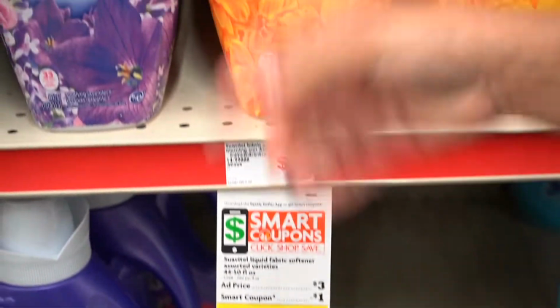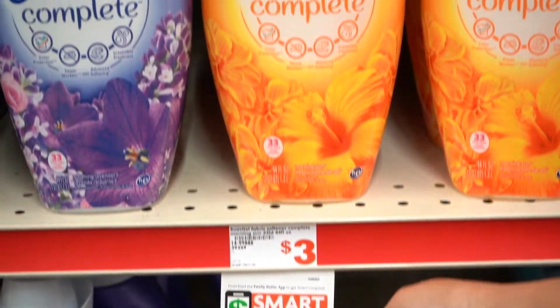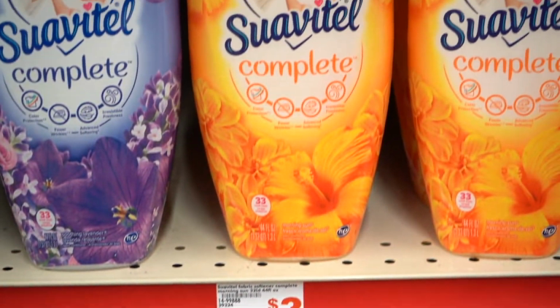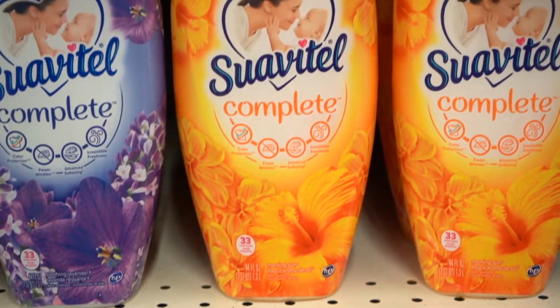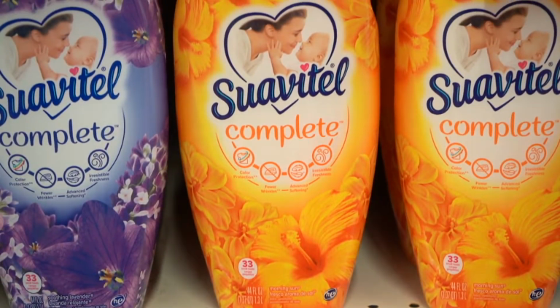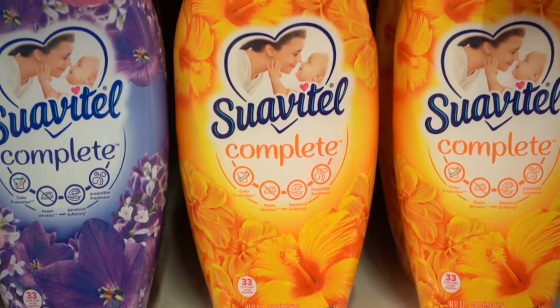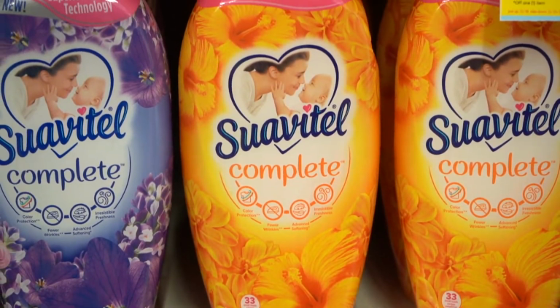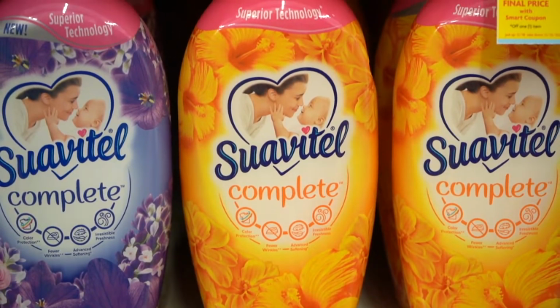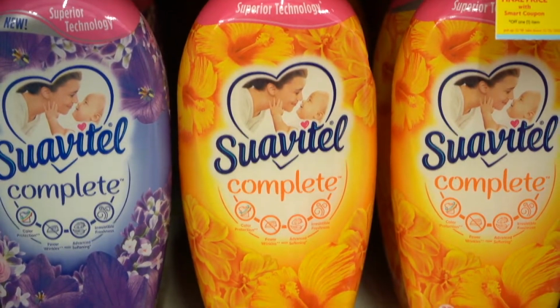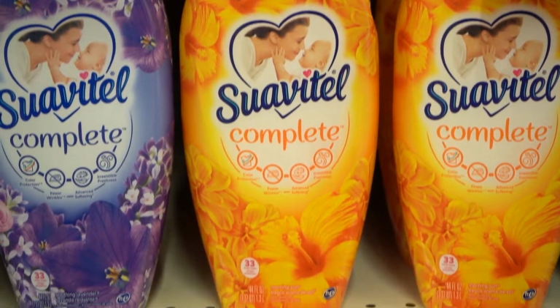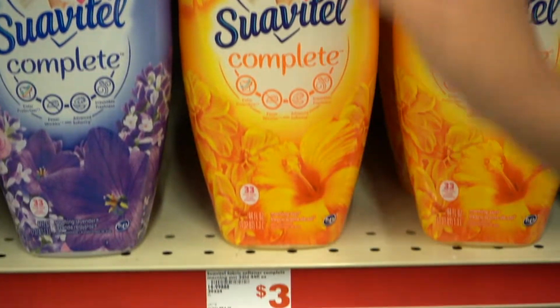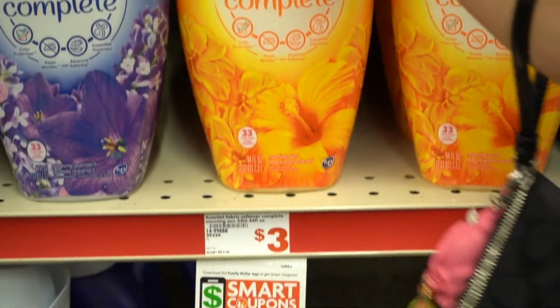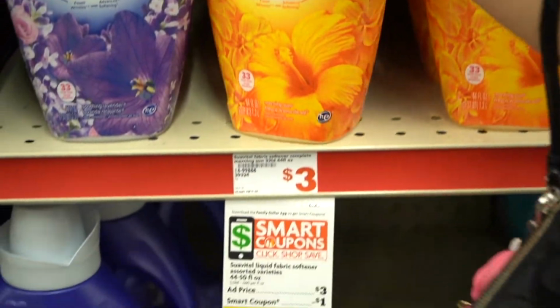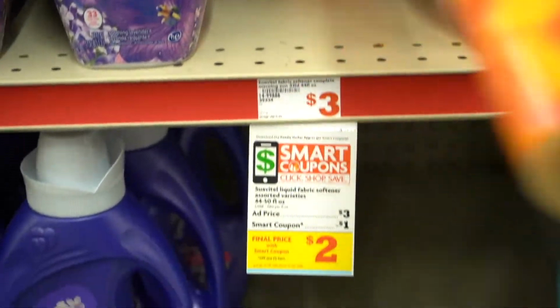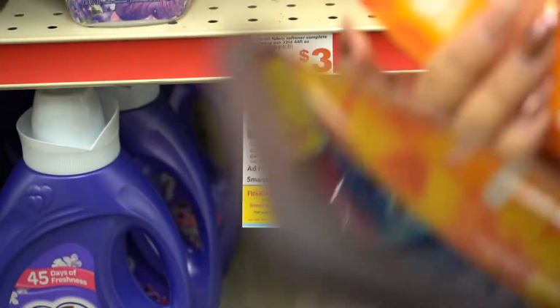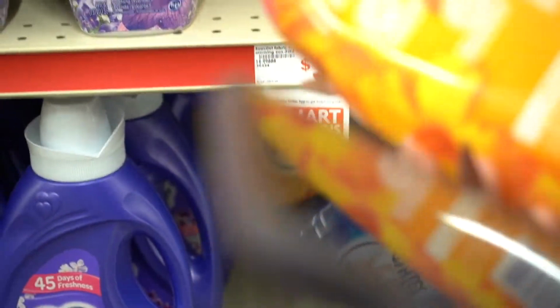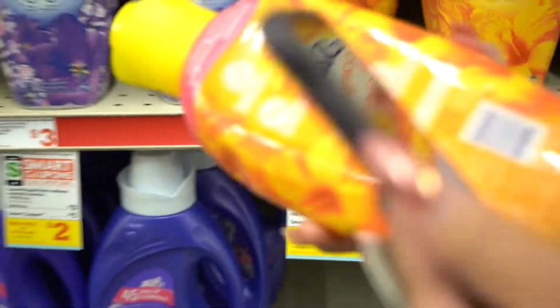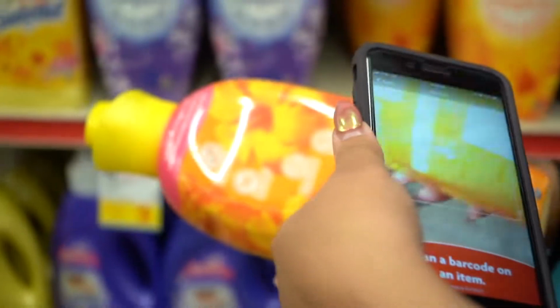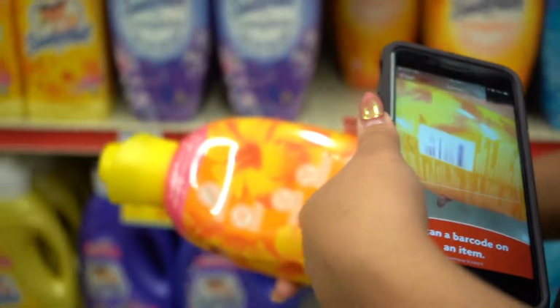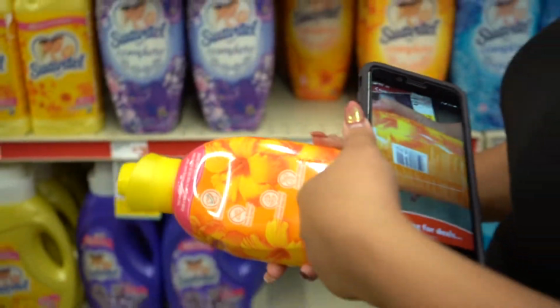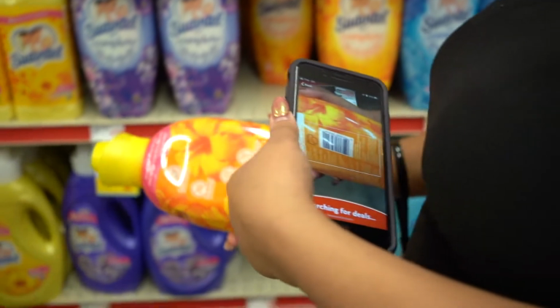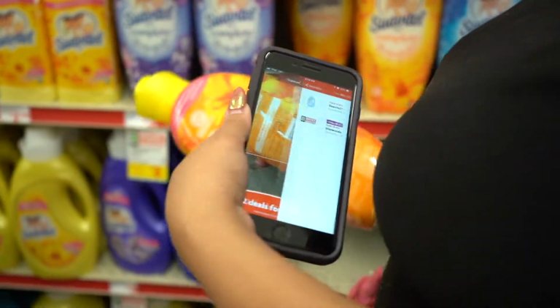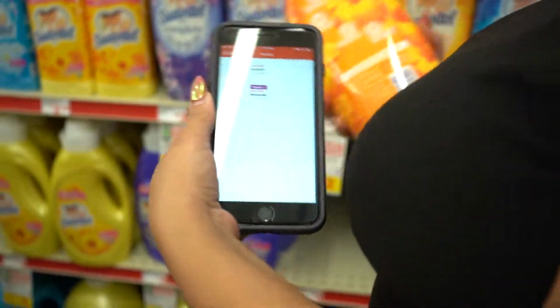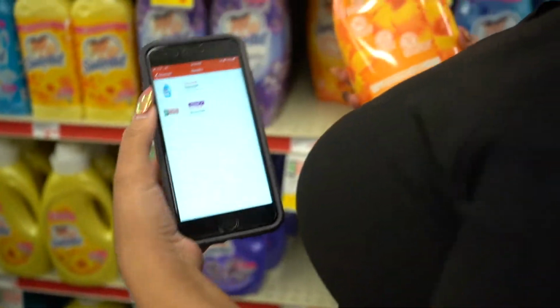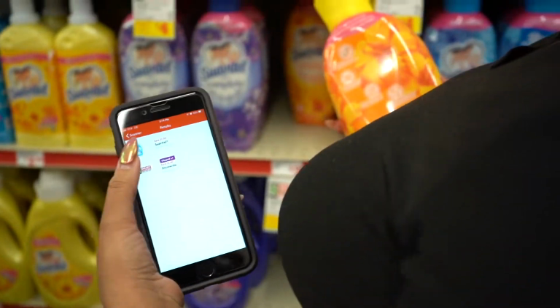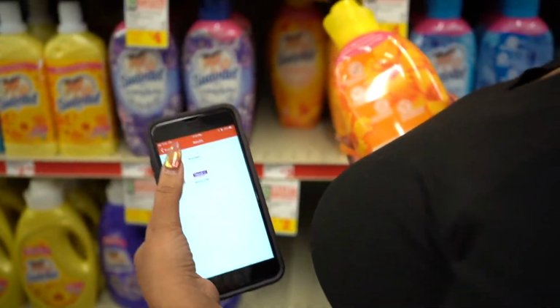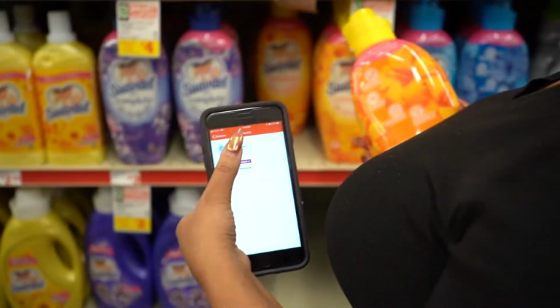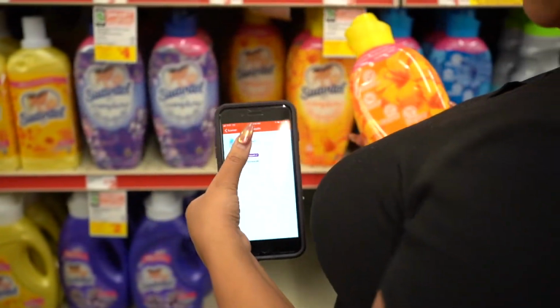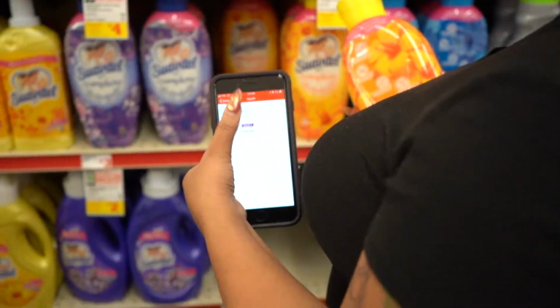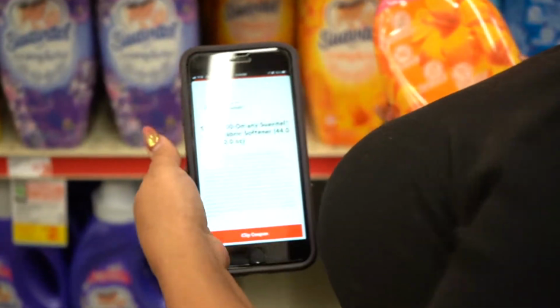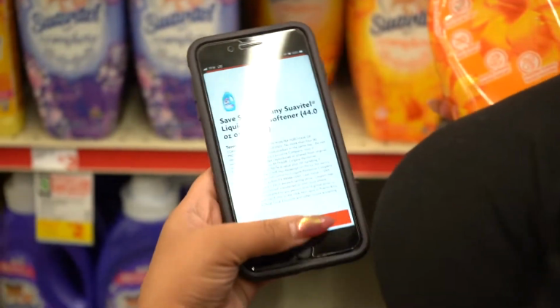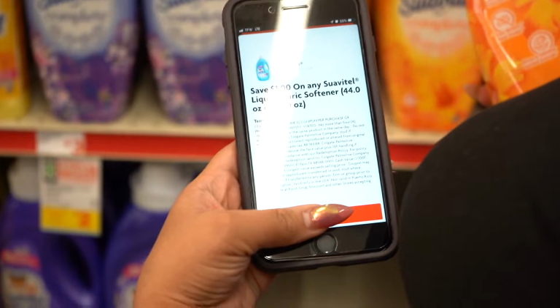I am going to grab the Suavitel, scan it with my phone, and as you can see it came up right over here. Then you're going to clip the coupon.